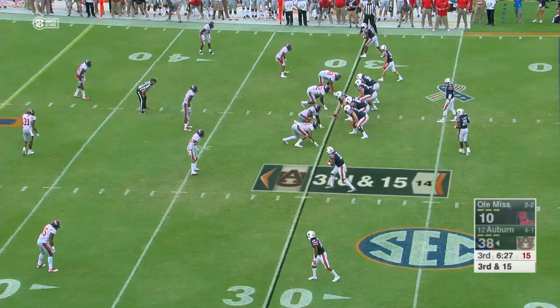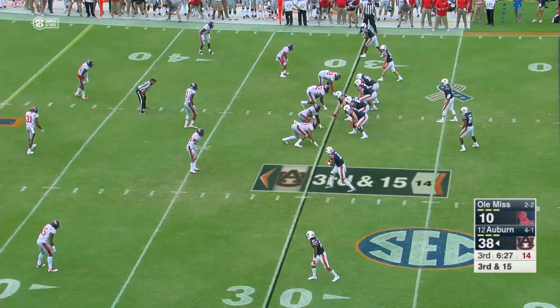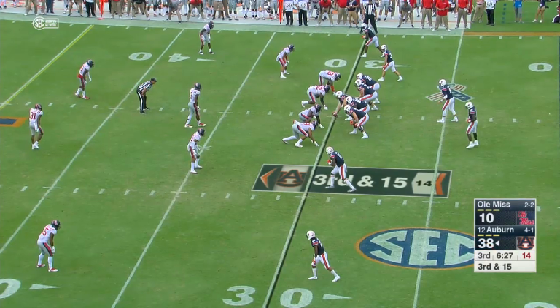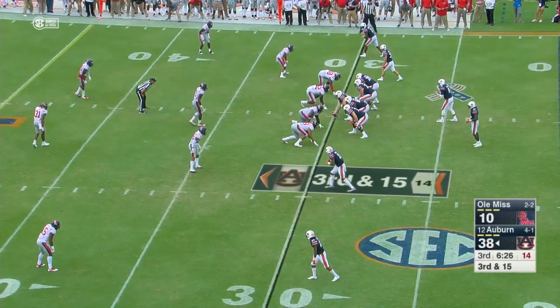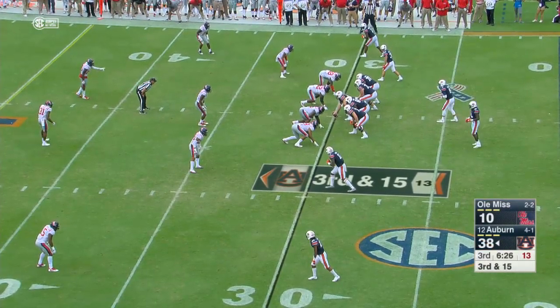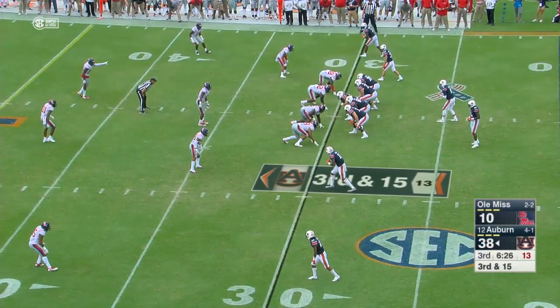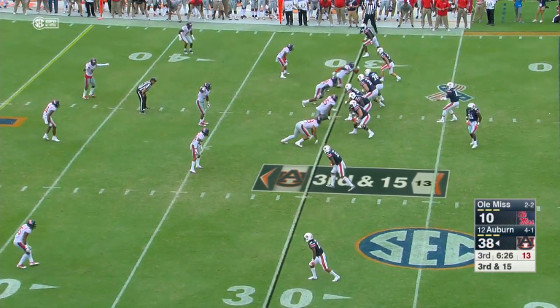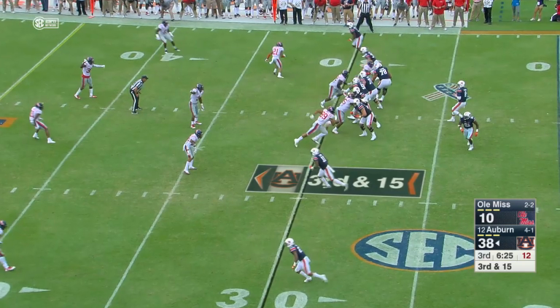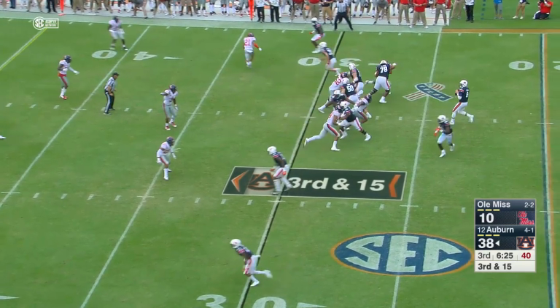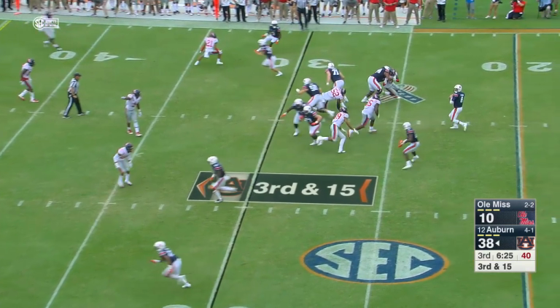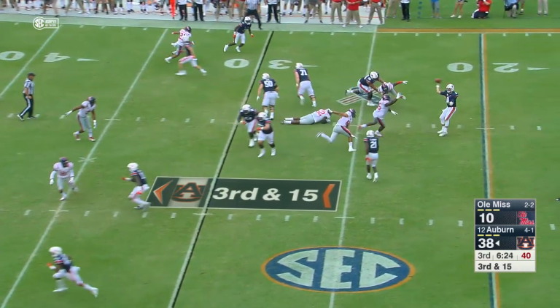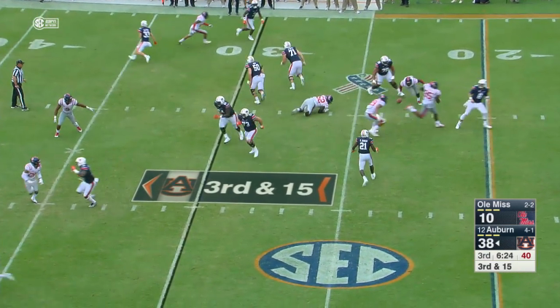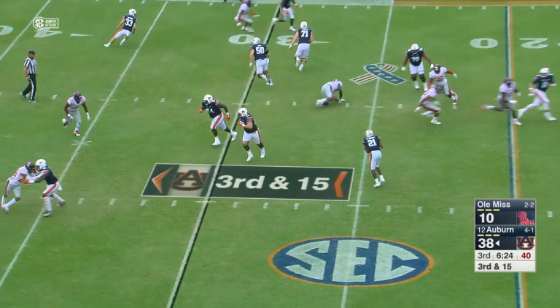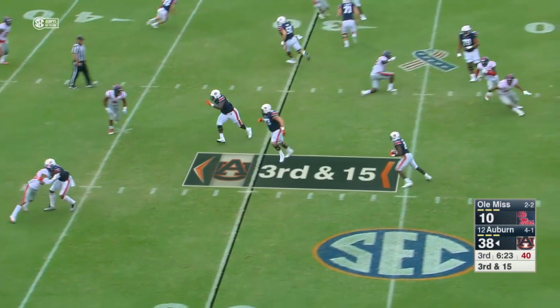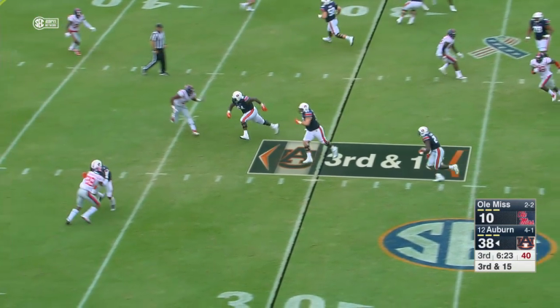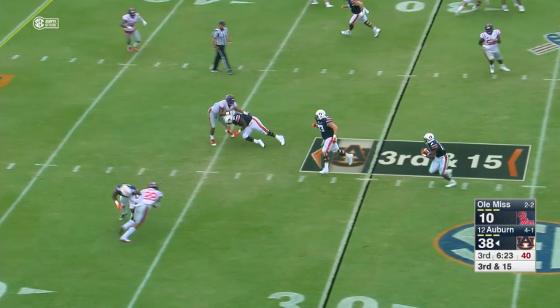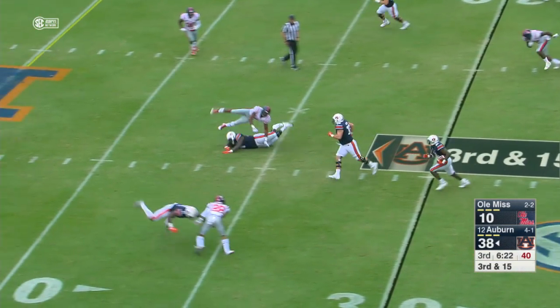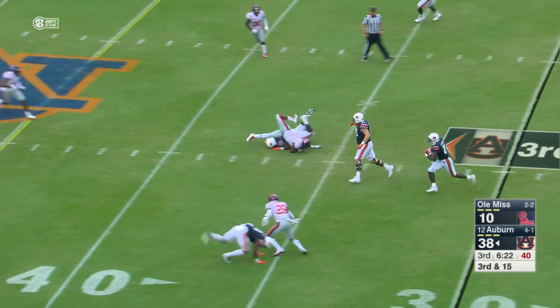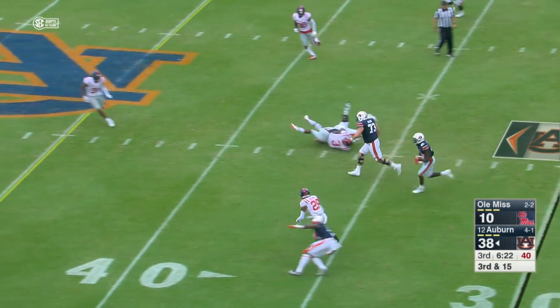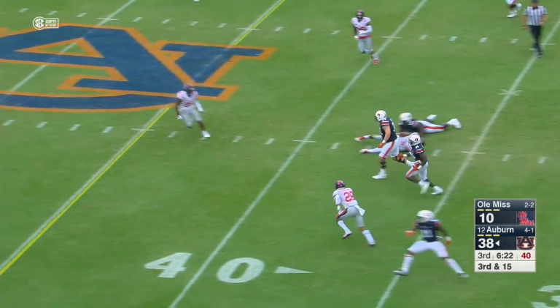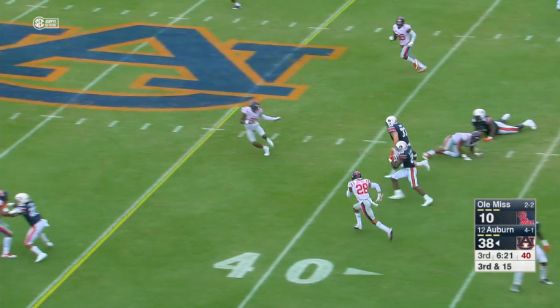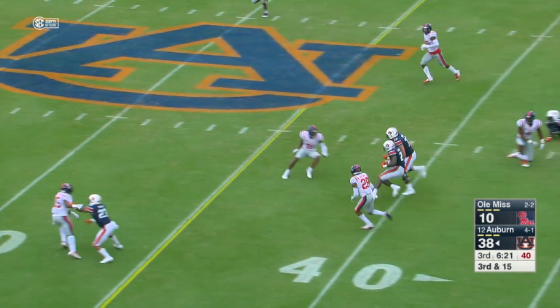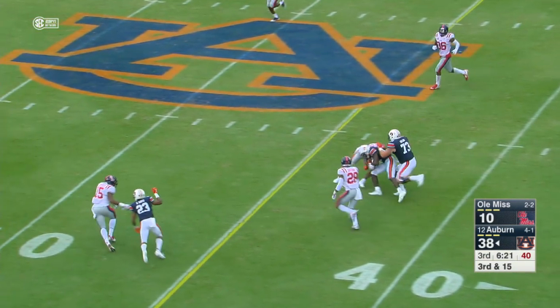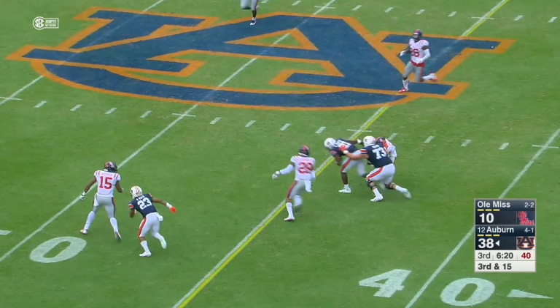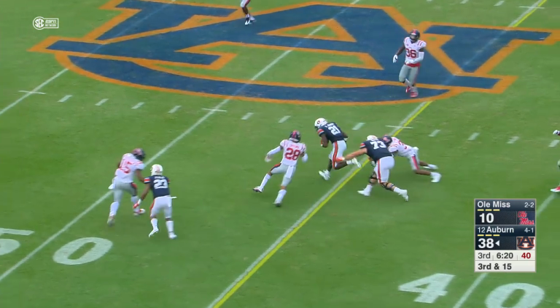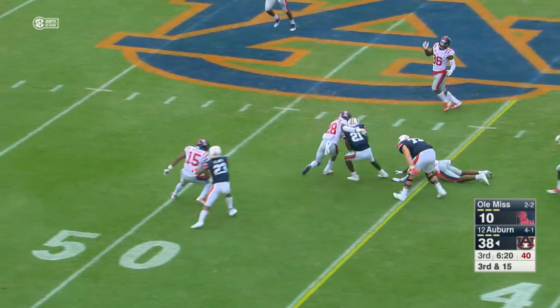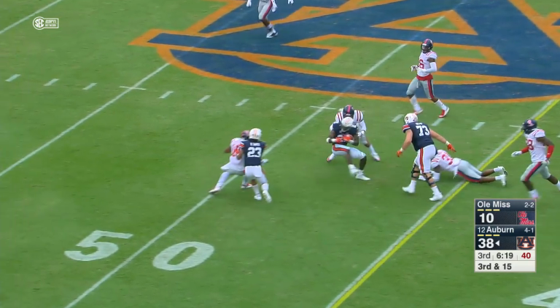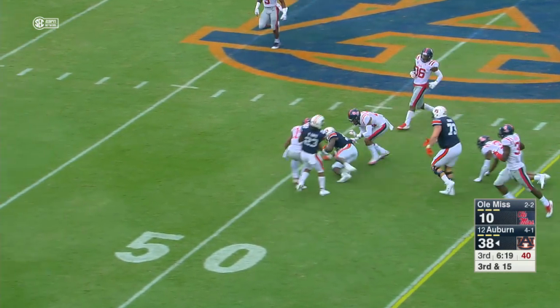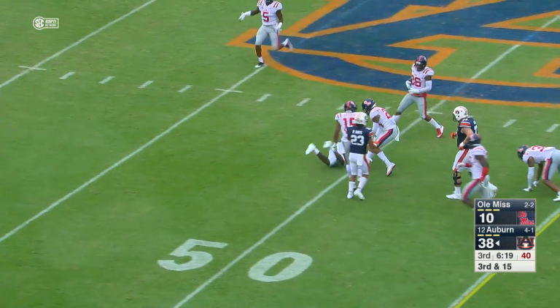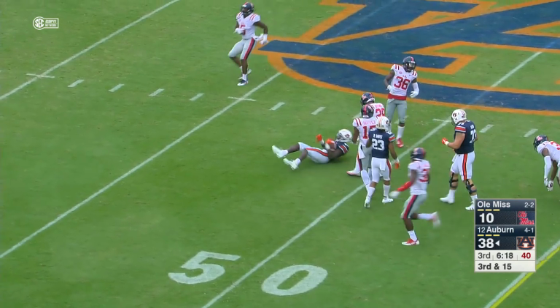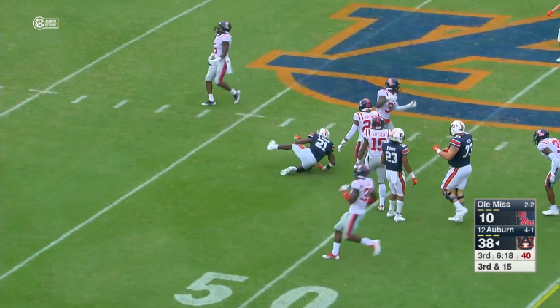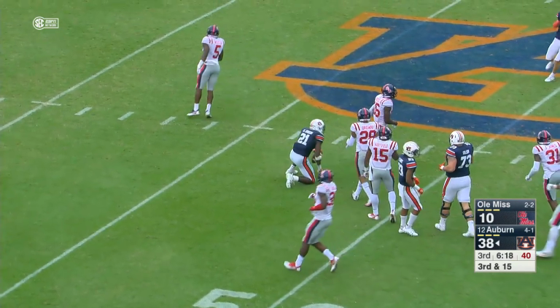Kerryon Johnson to the left to Stidham. Third down and 15, under pressure — screen to Kerryon at the 30, 35, 40, and he picks up his first down, breaking a tackle to the 50.